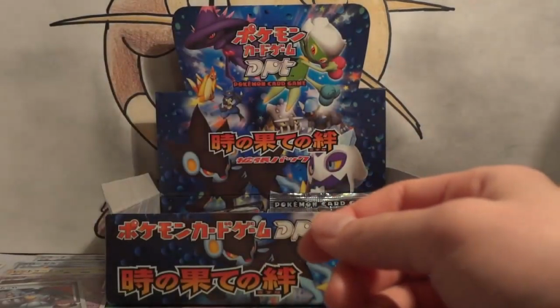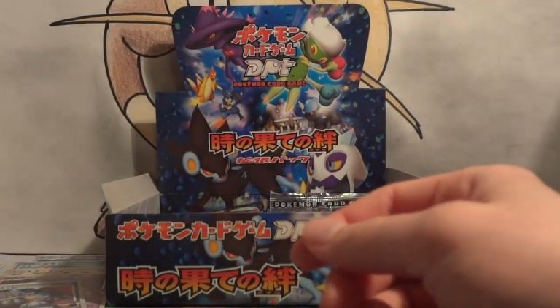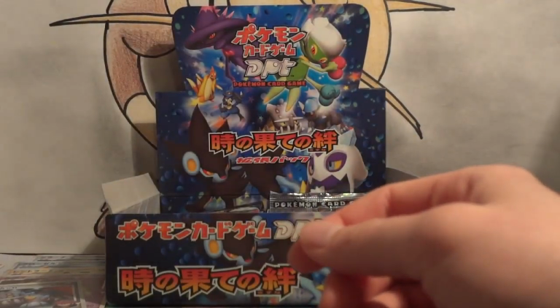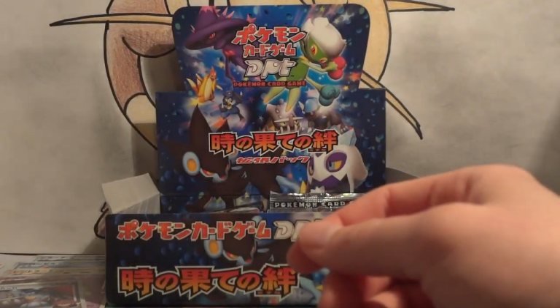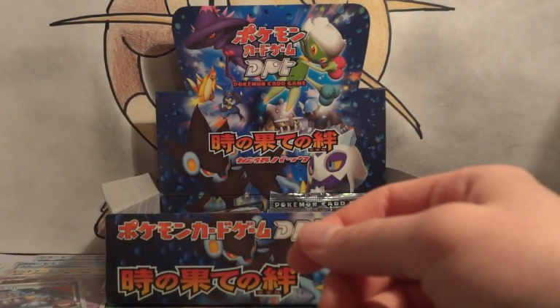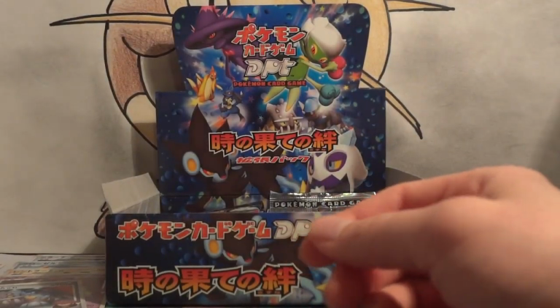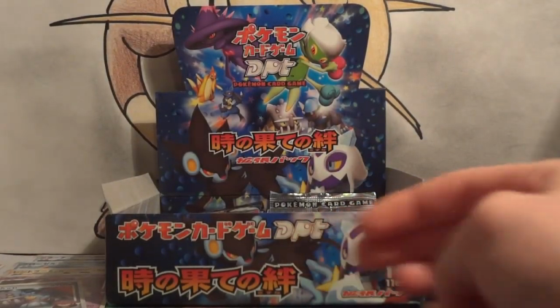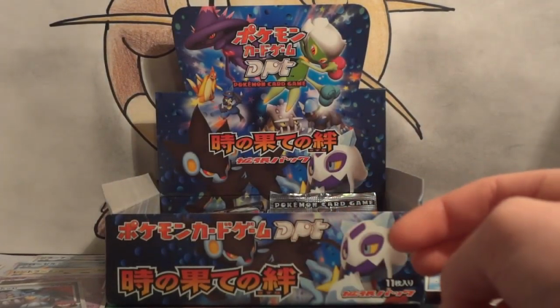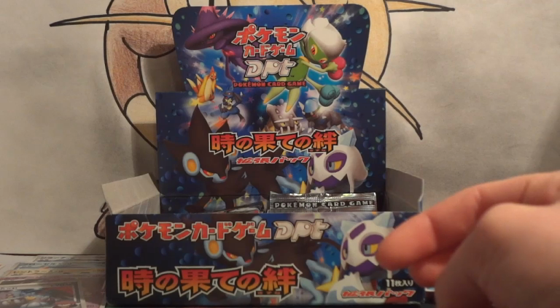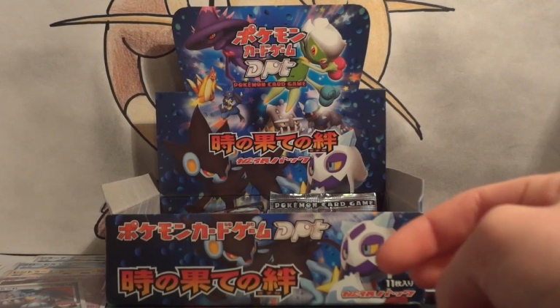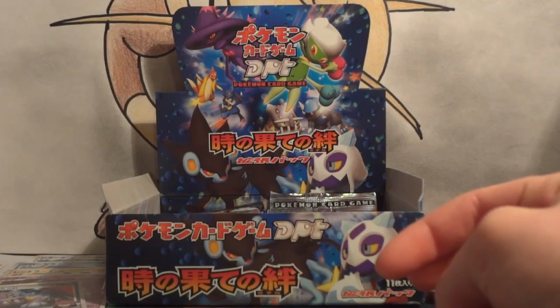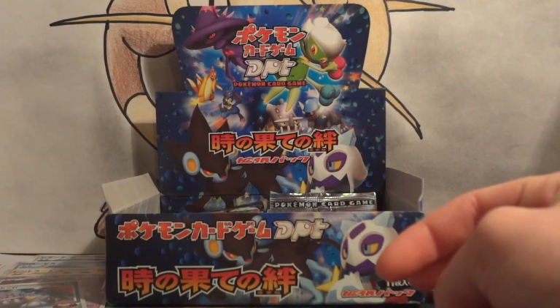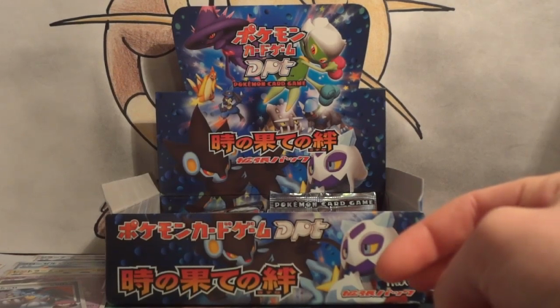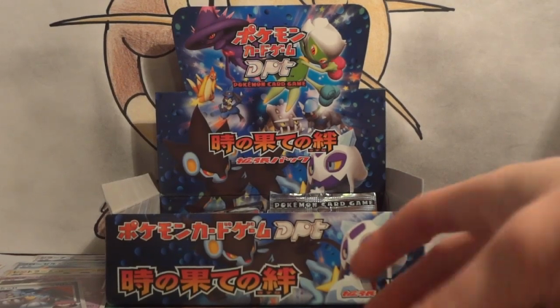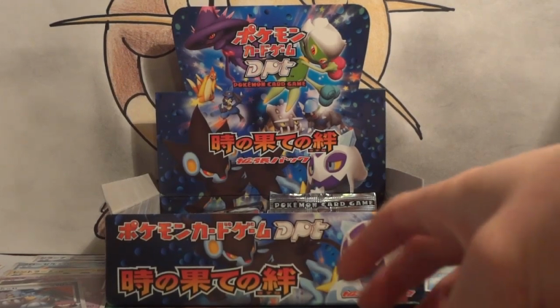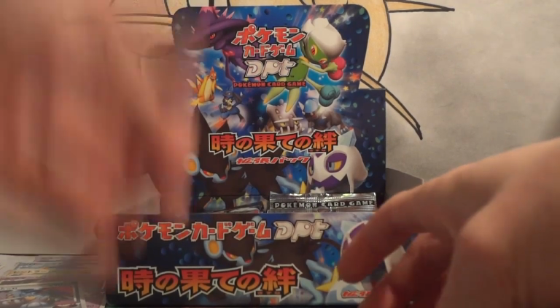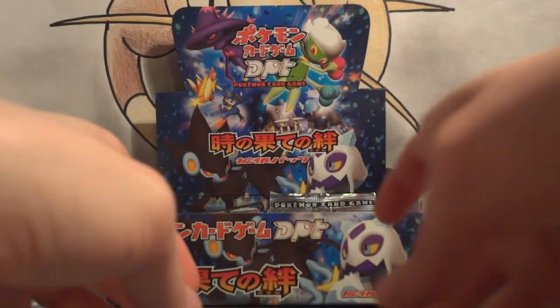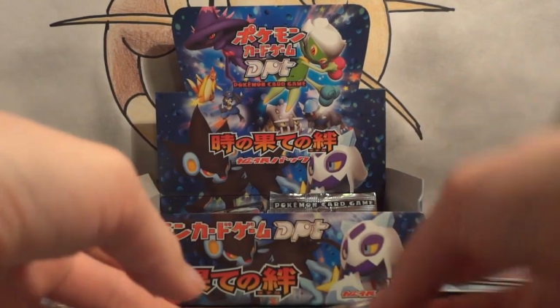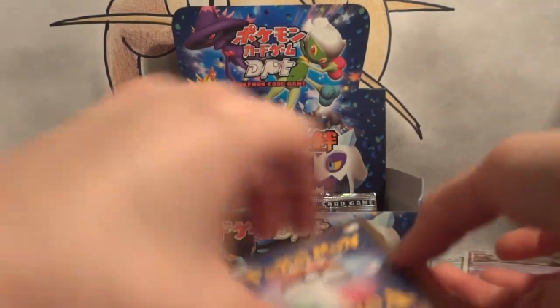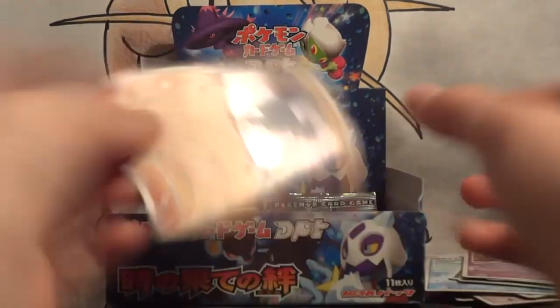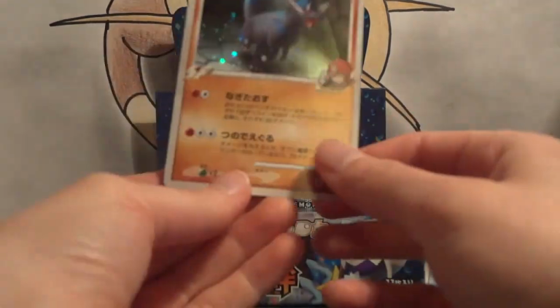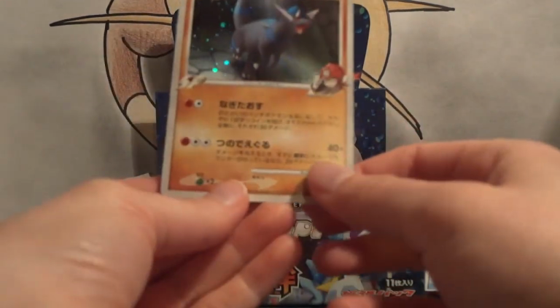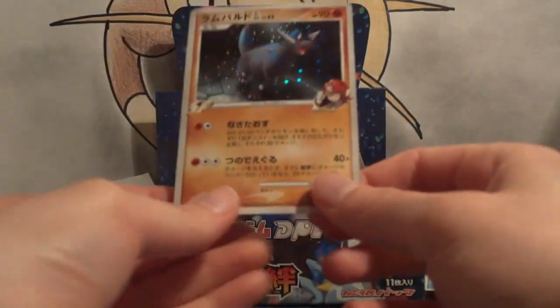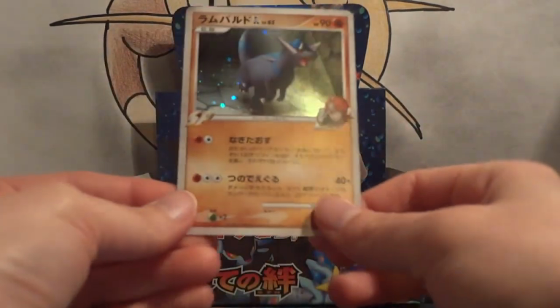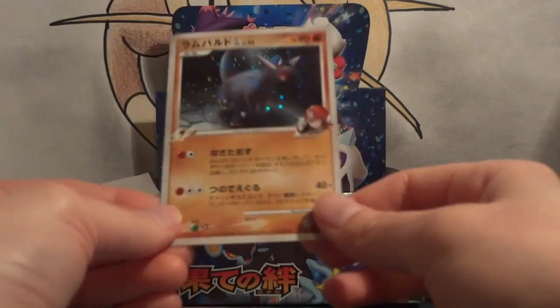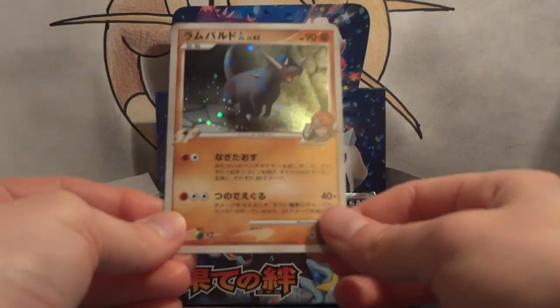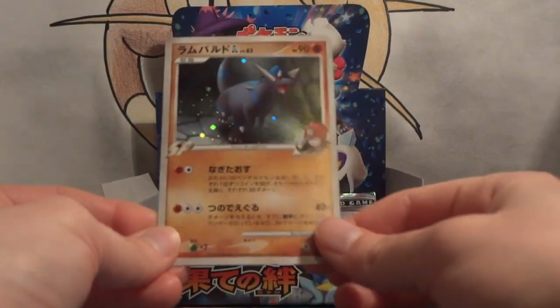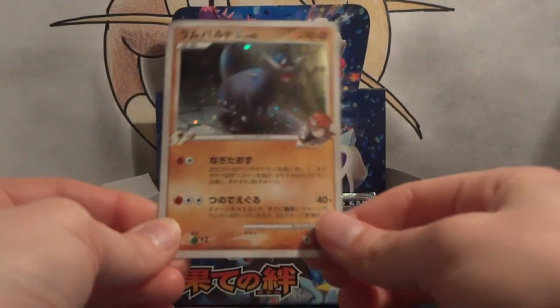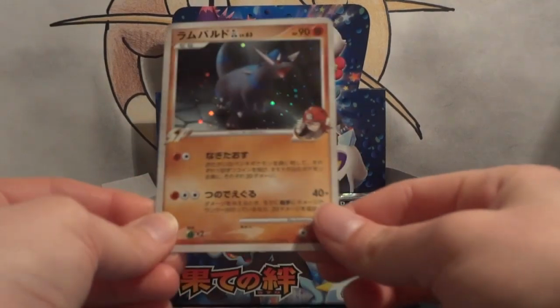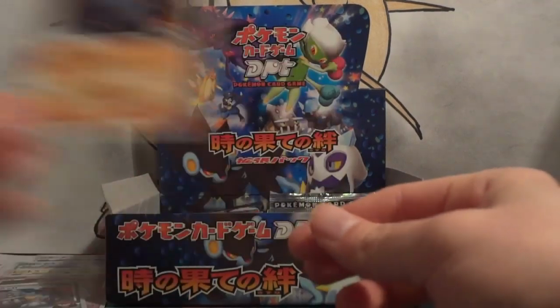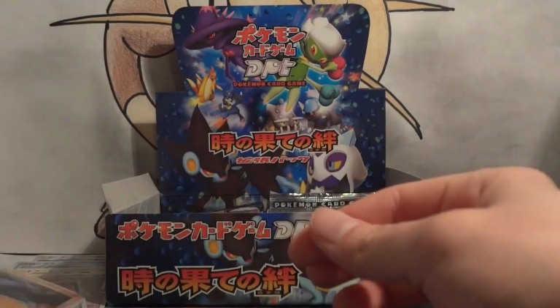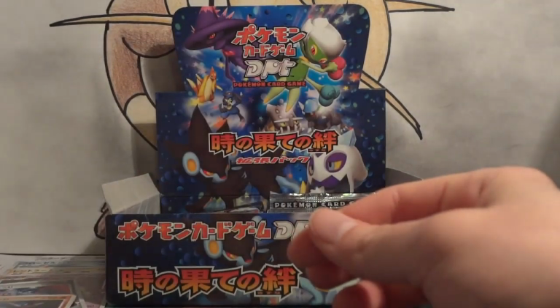Oh, all these rares are really good — Eeveelutions, Raichu, yeah. And my holo? Rampardos — very cool.